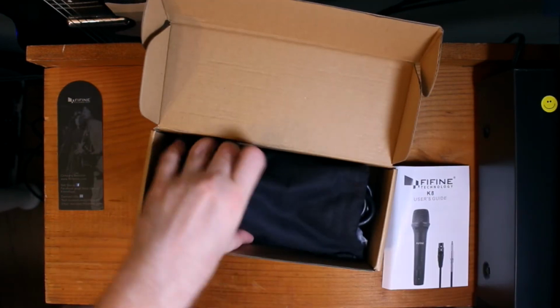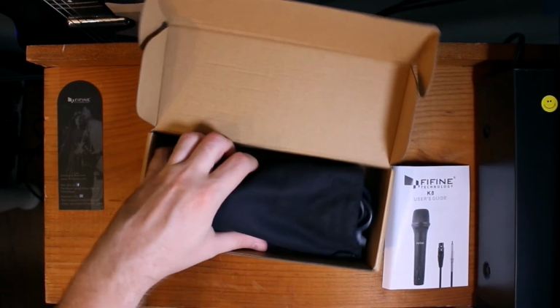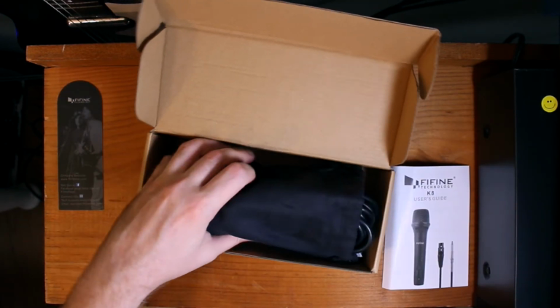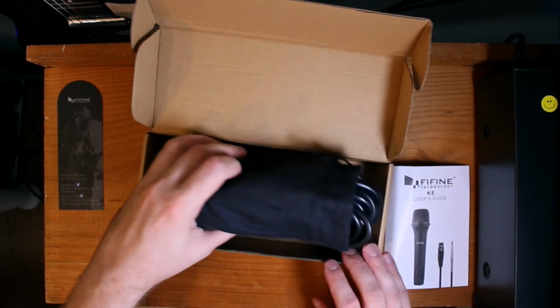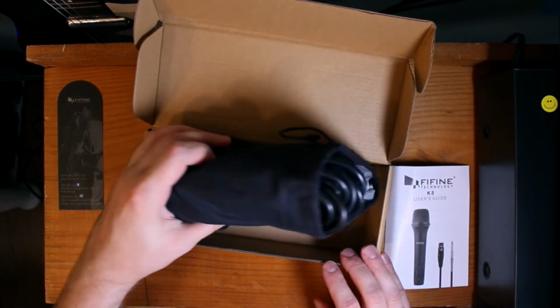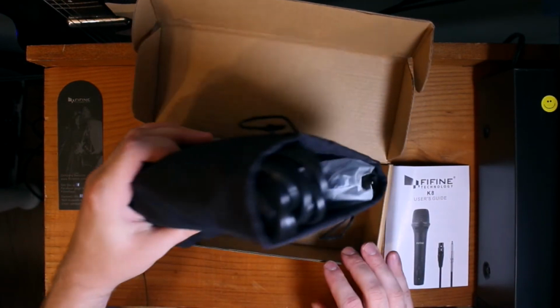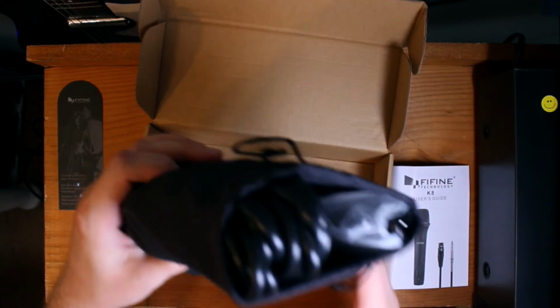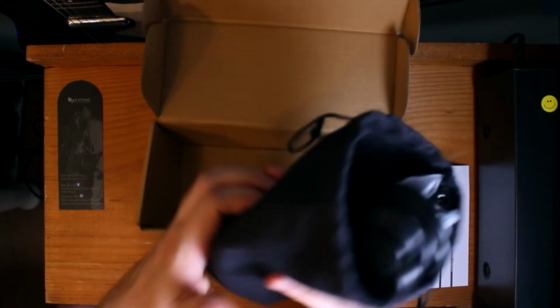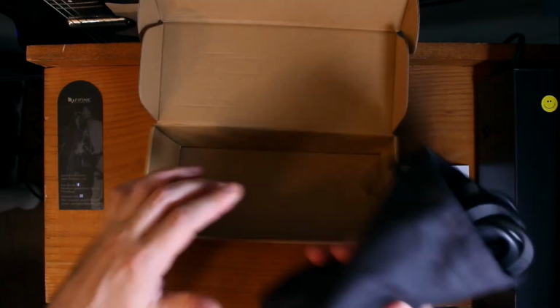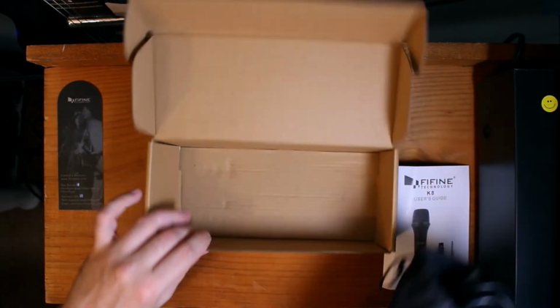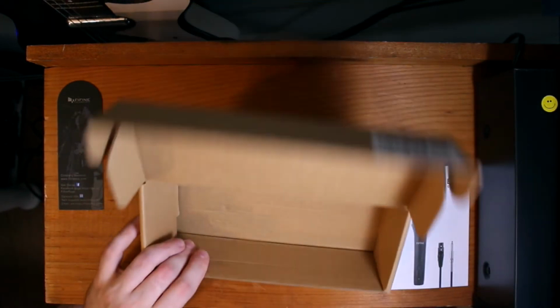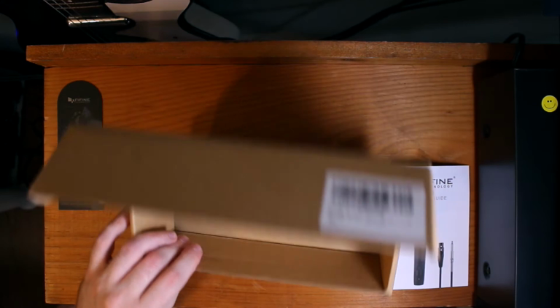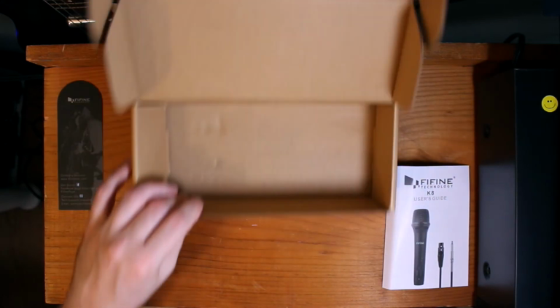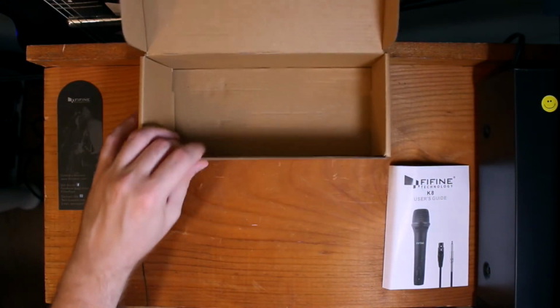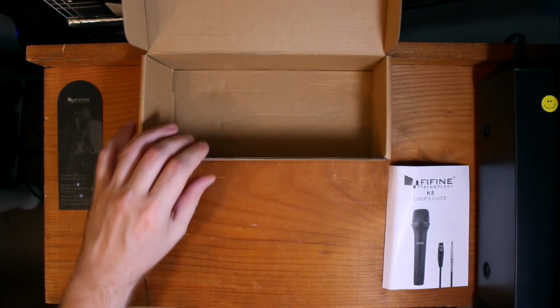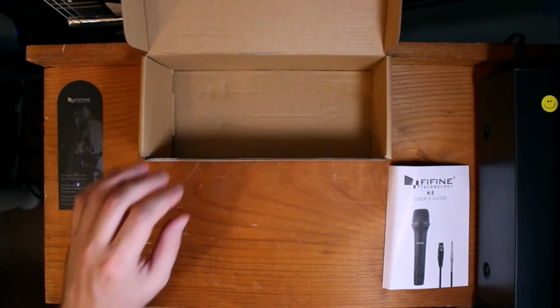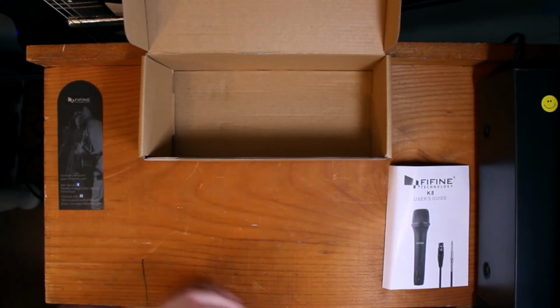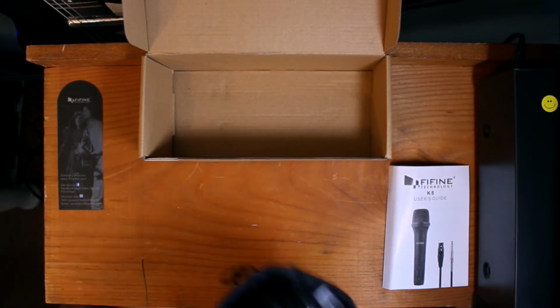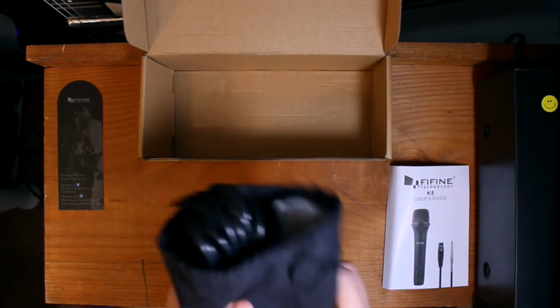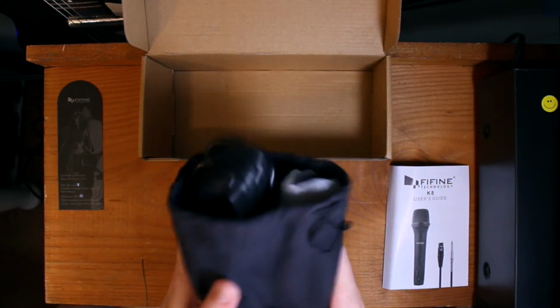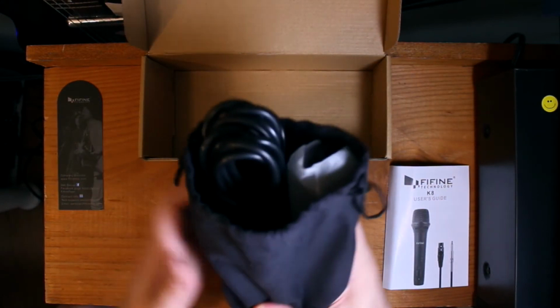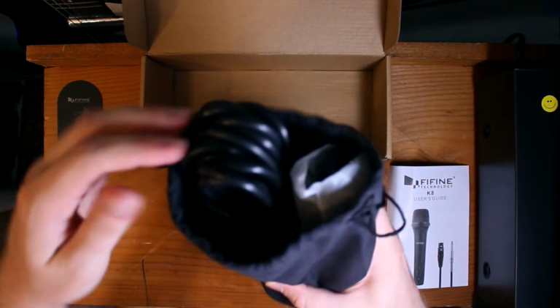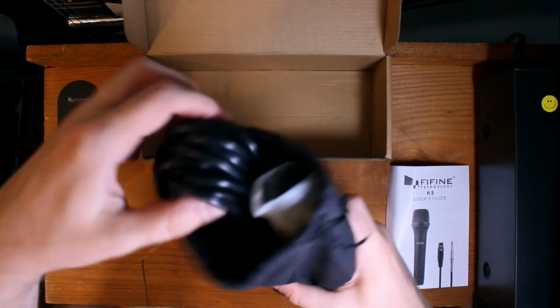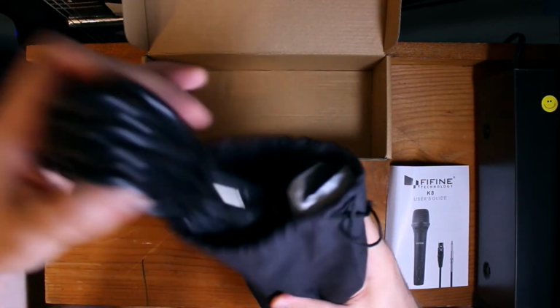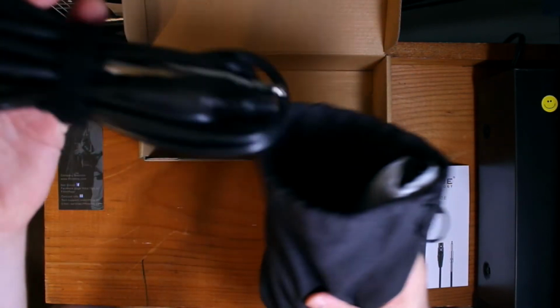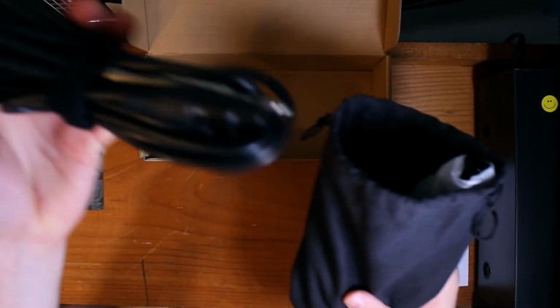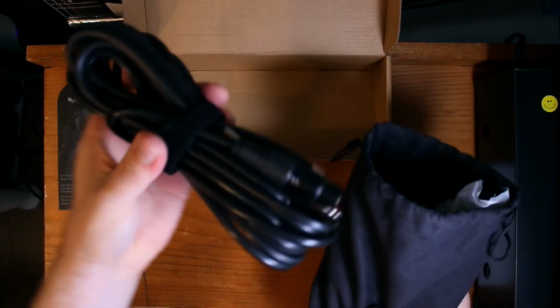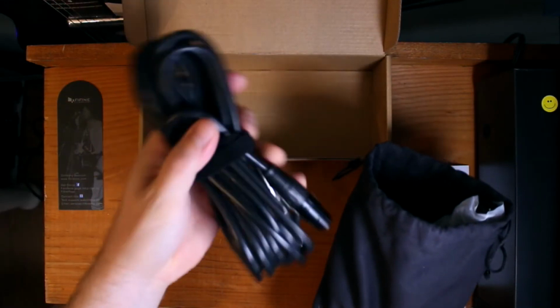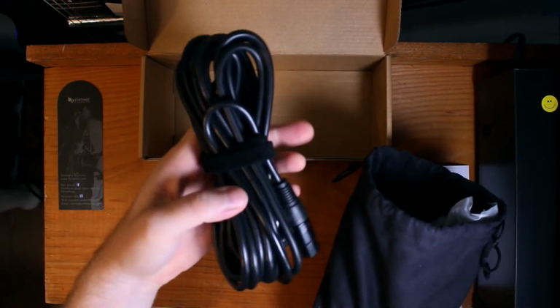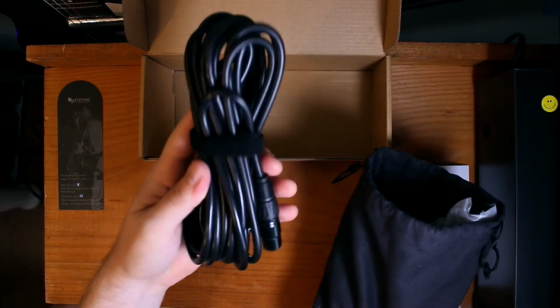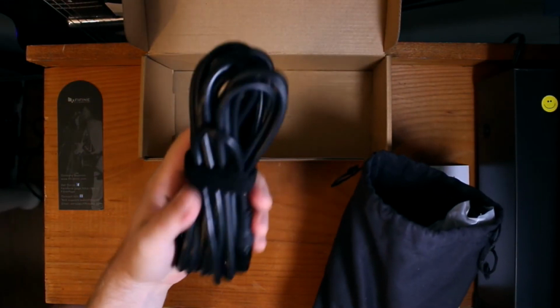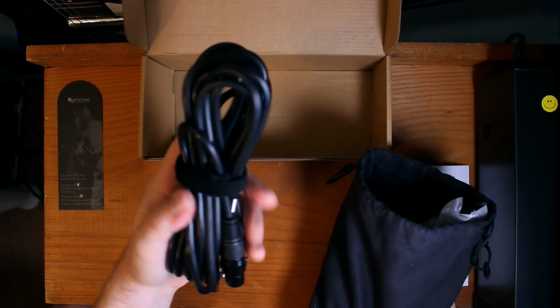Look at this — it comes in this pouch. So it's got a...